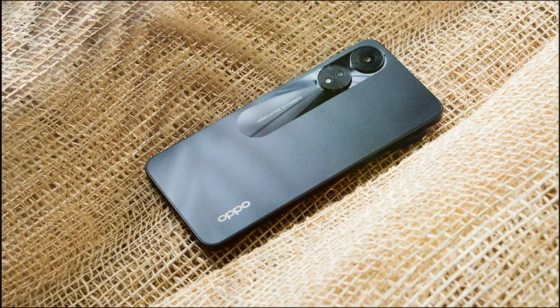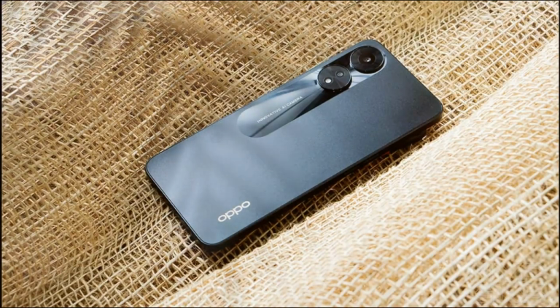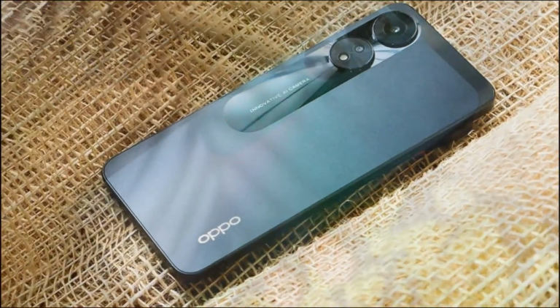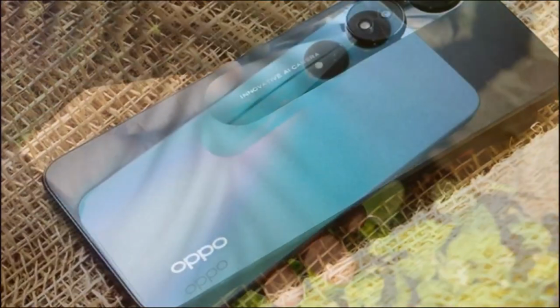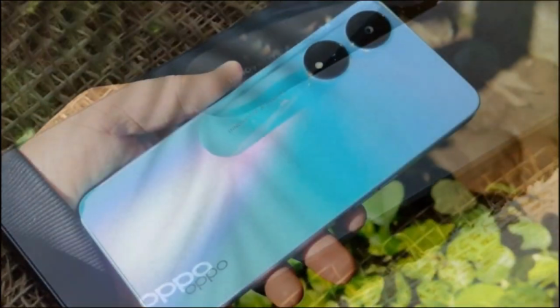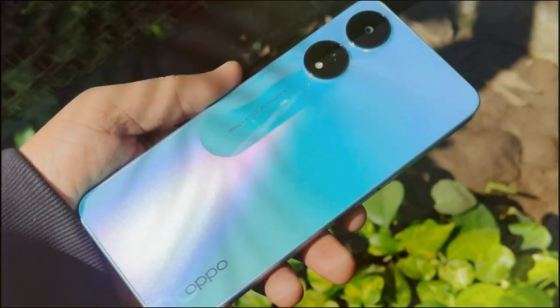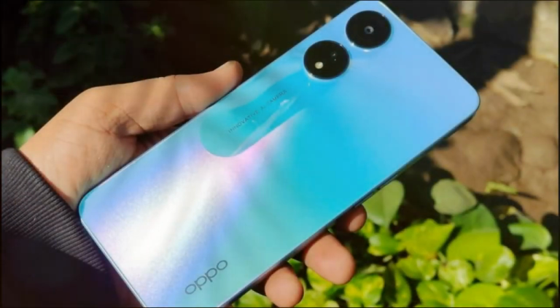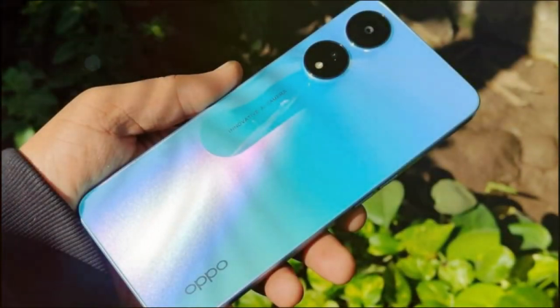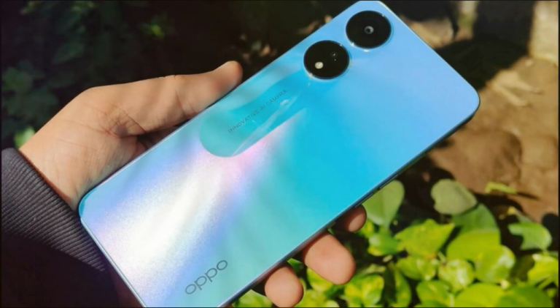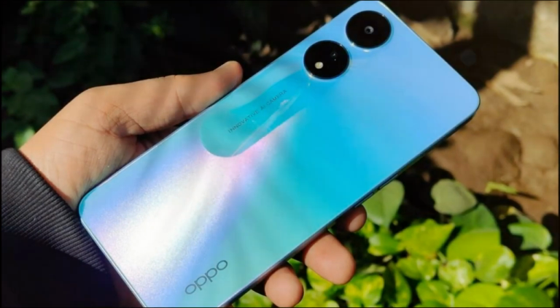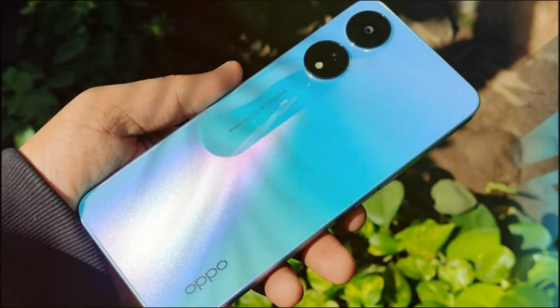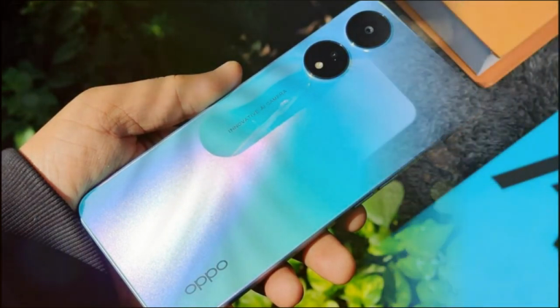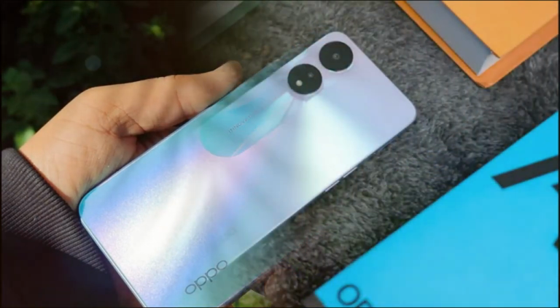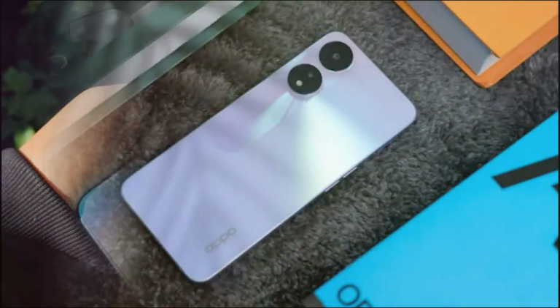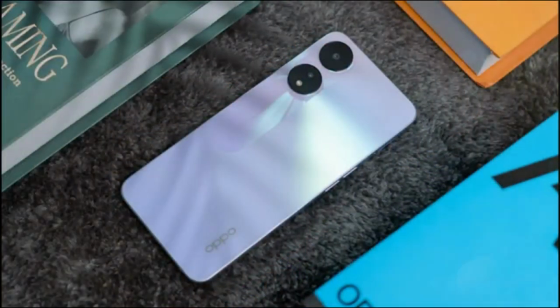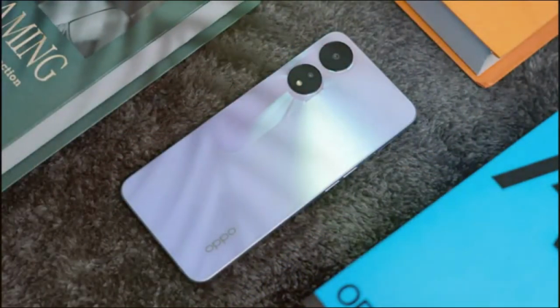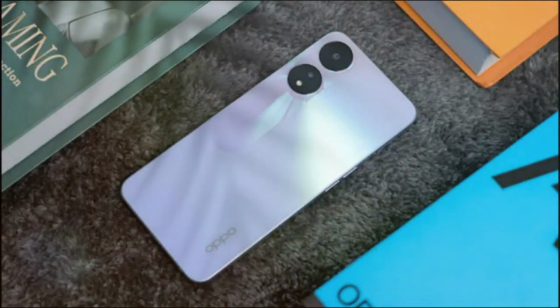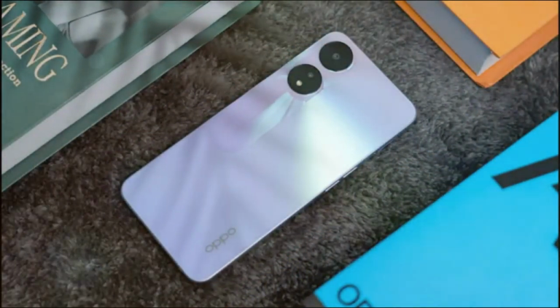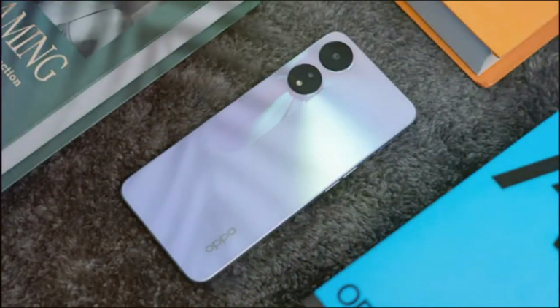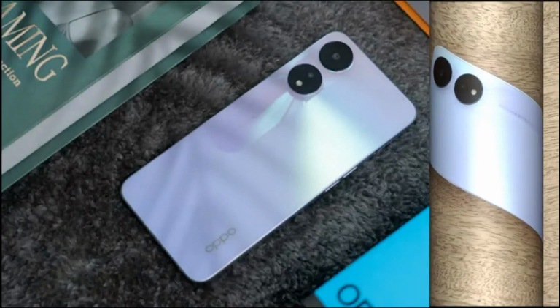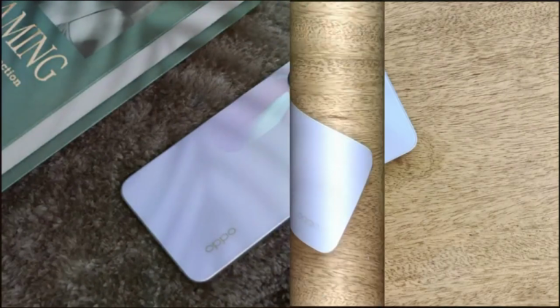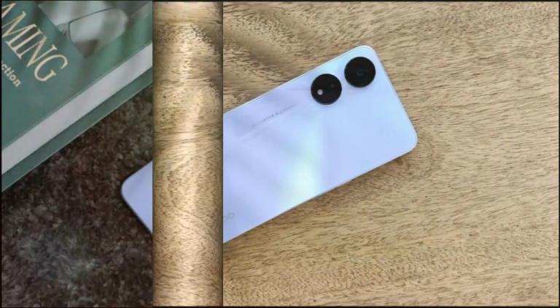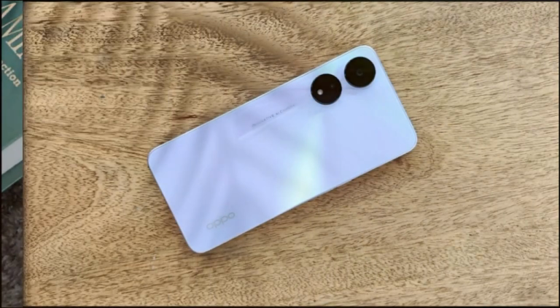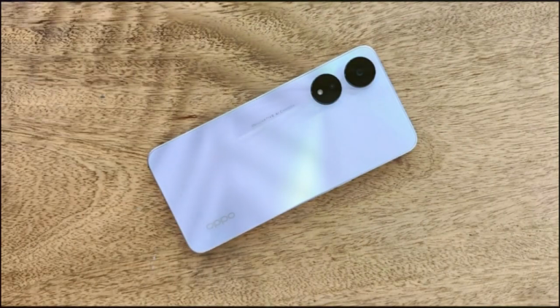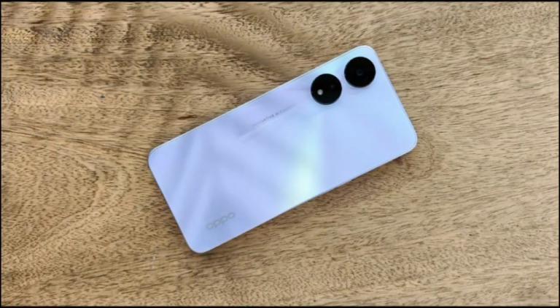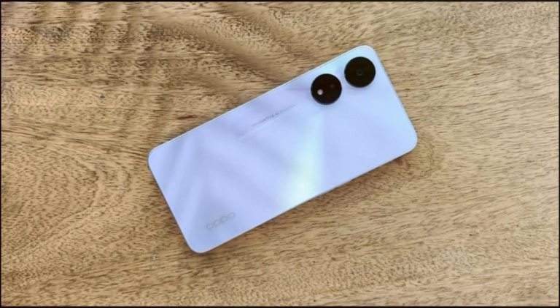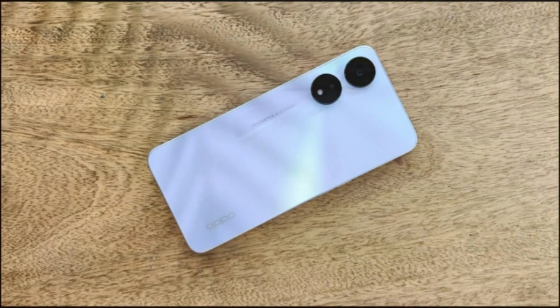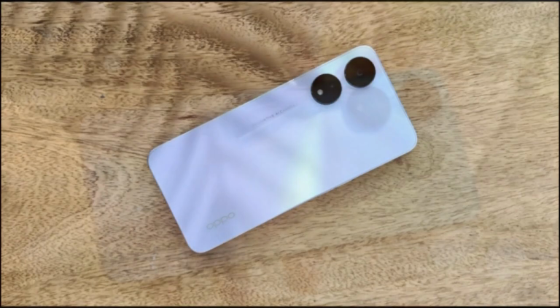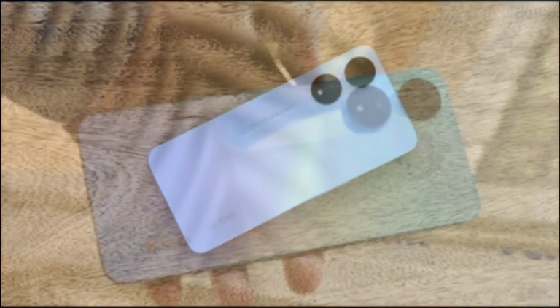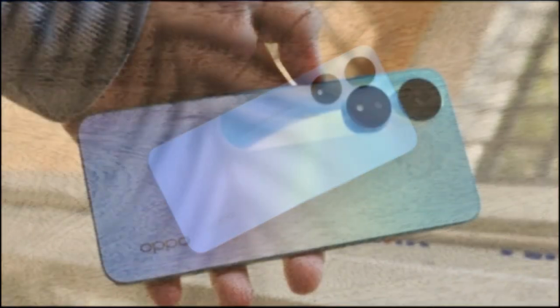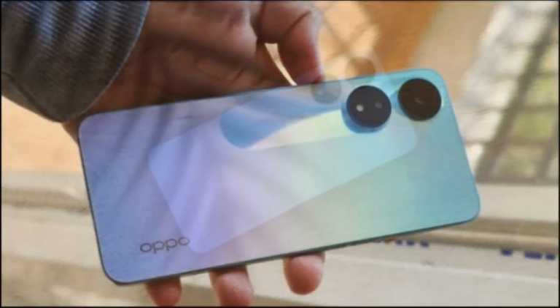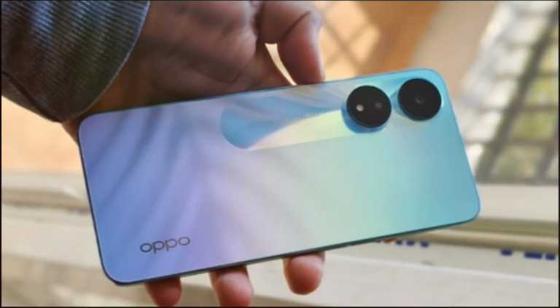Don't buy it if you're a photography fan. Unless you want to take photos that look like Minecraft screenshots, avoid the A78's camera. Also, if you want a working phone out of the box, be warned of its huge number of bloatware apps.